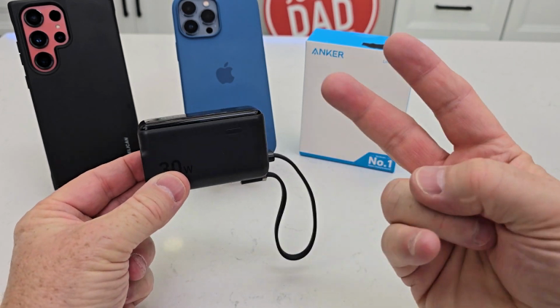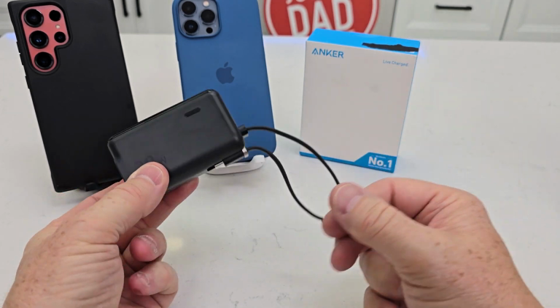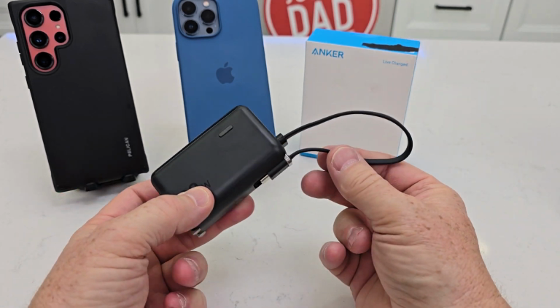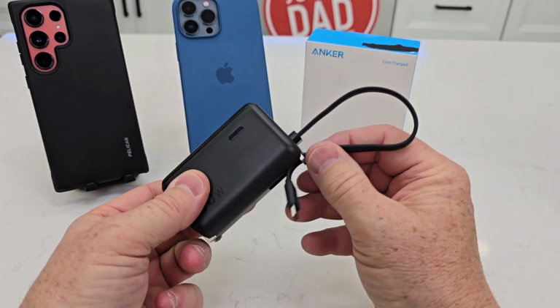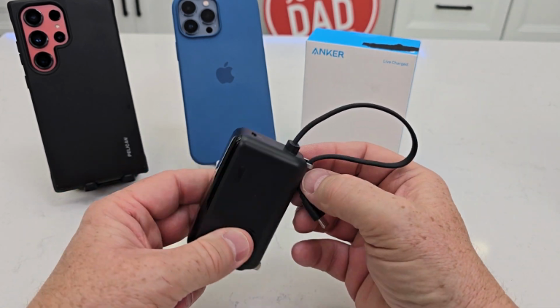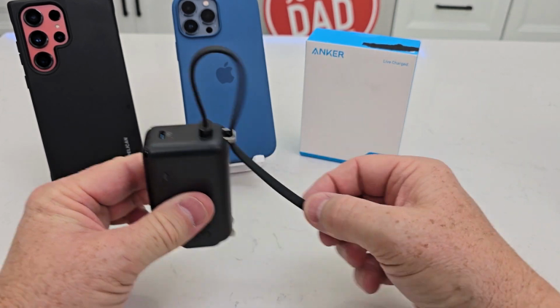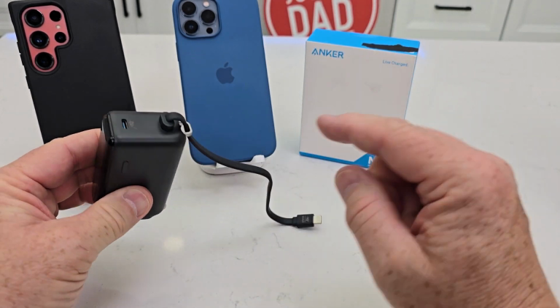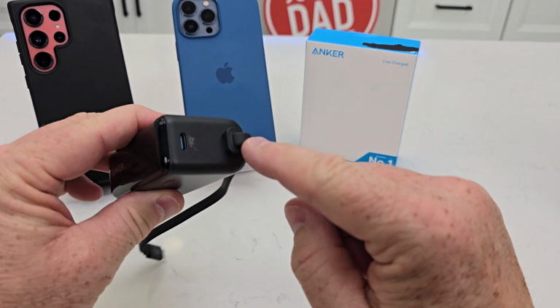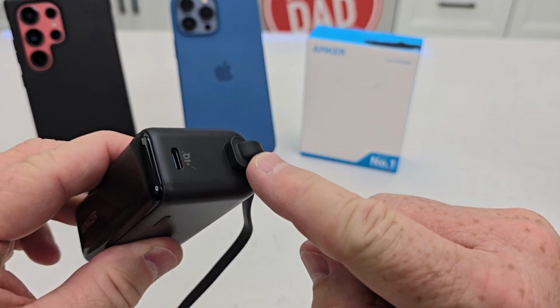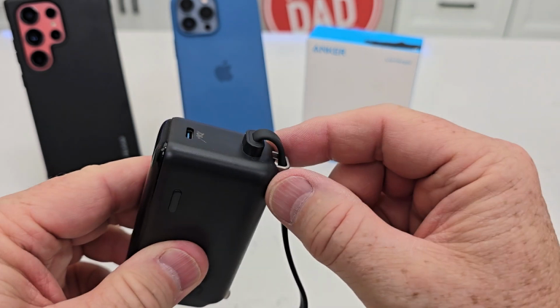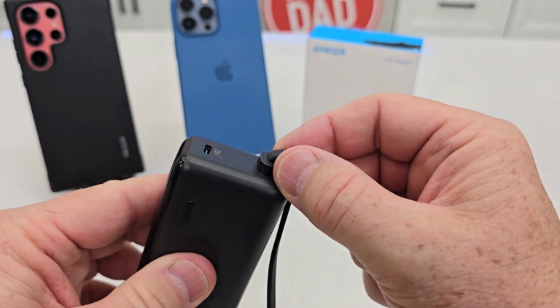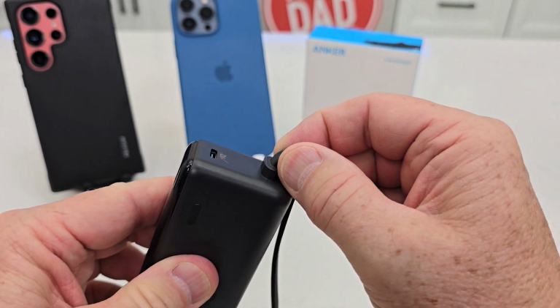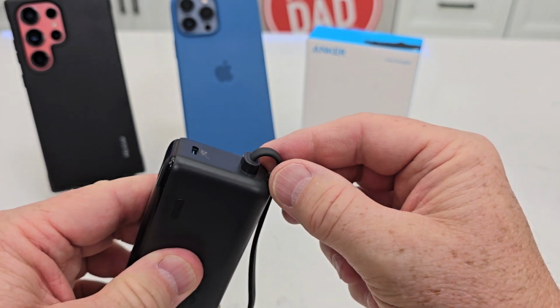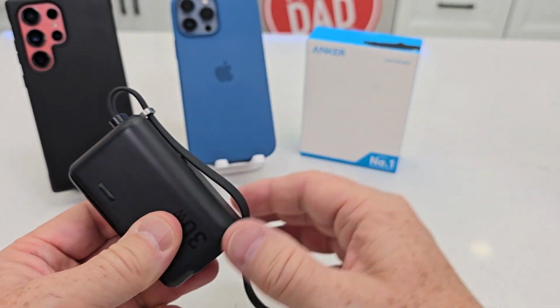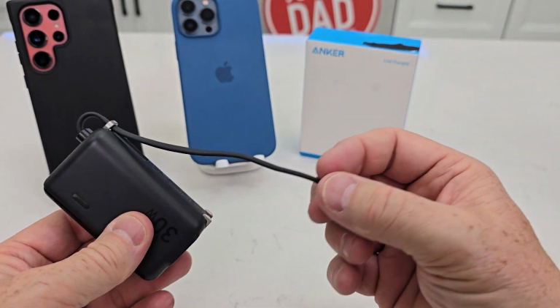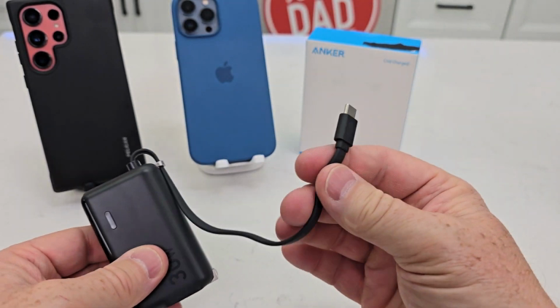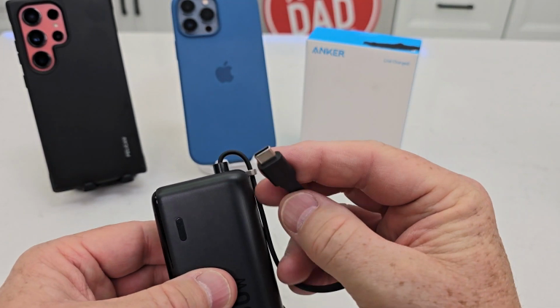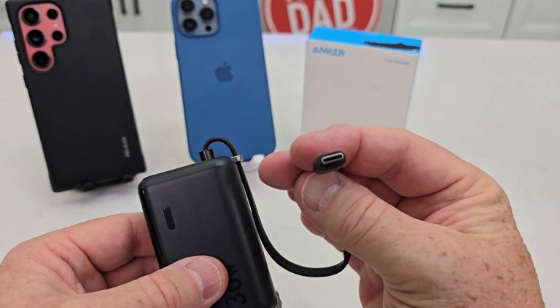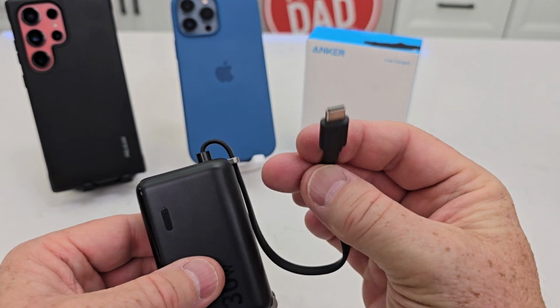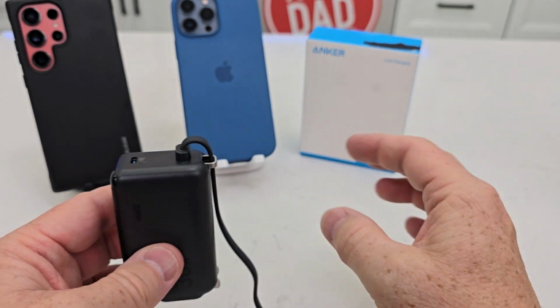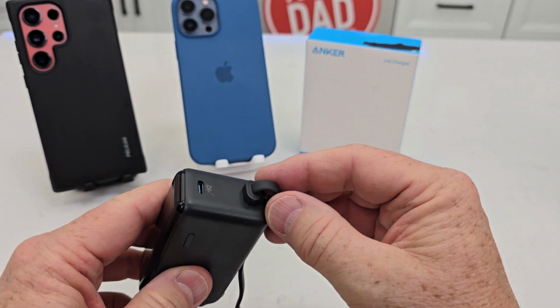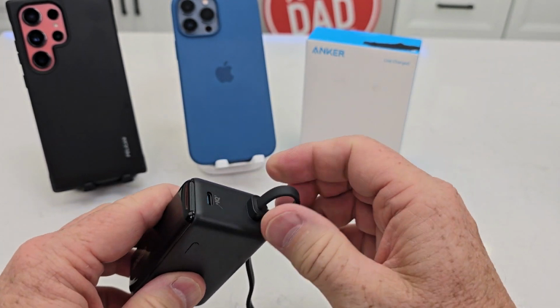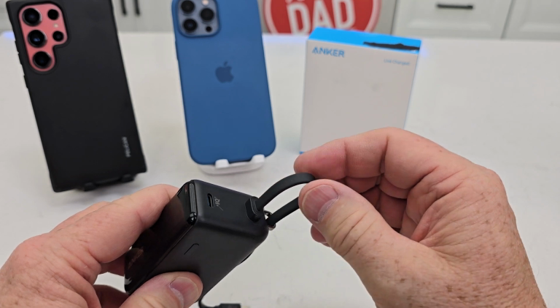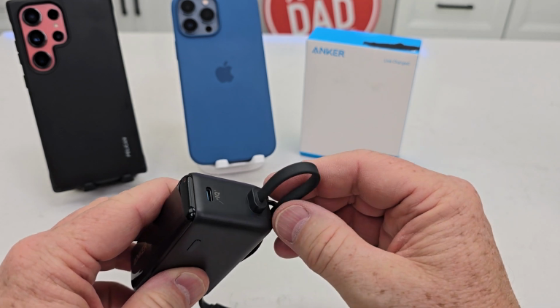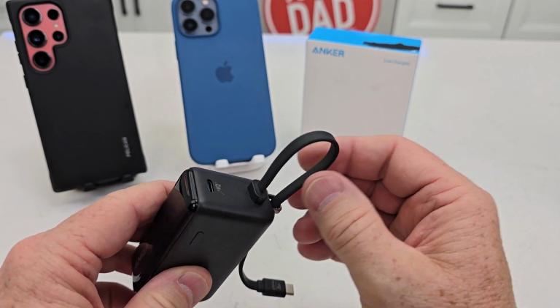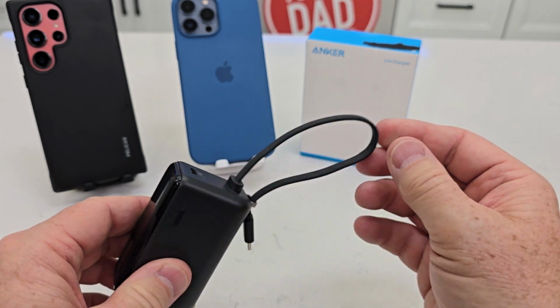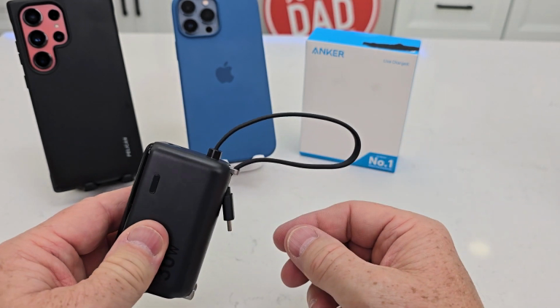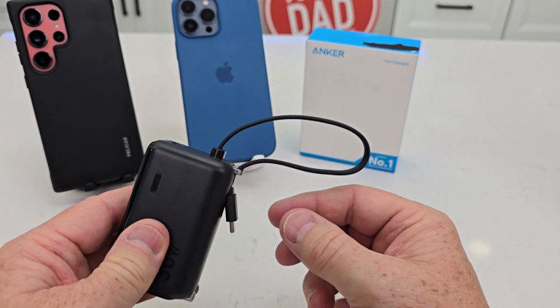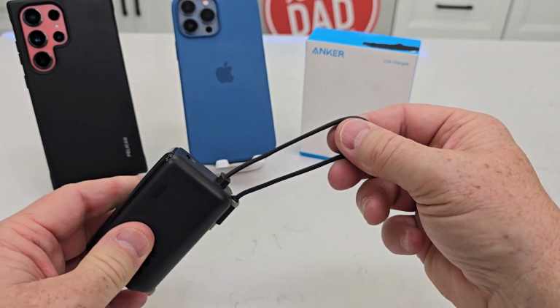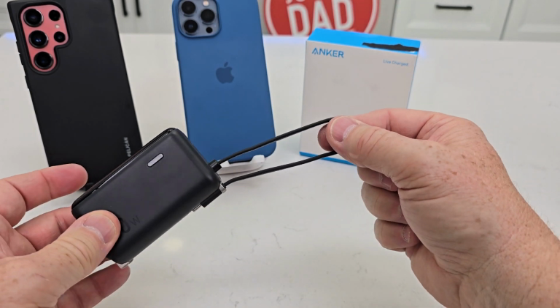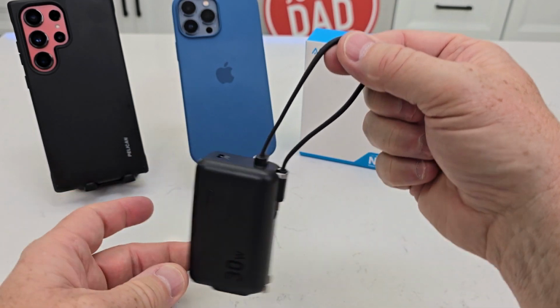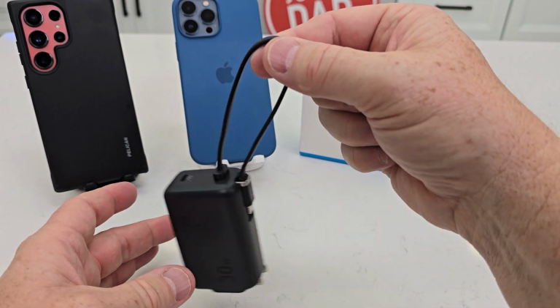Reason number two: built-in USB-C cable. This USB-C cable does not come out — it's very sturdy. USB-C is what the iPhone 15 Pro and Pro Max use, as well as Samsung phones. And it also acts like a handle.